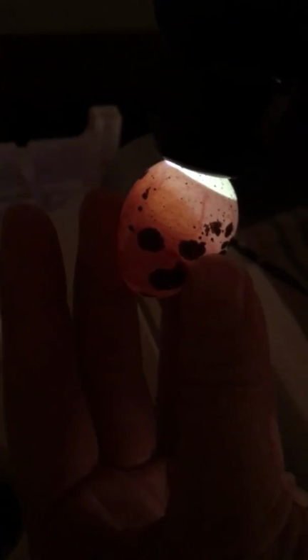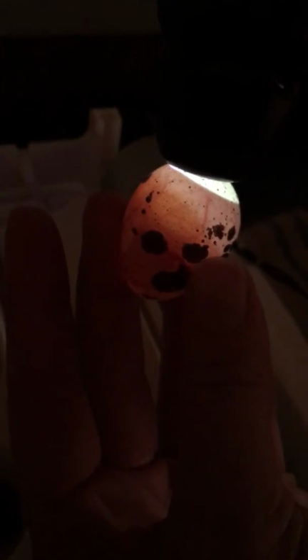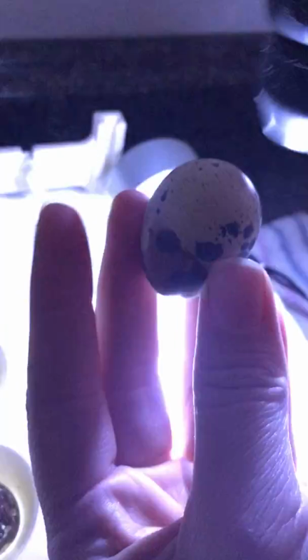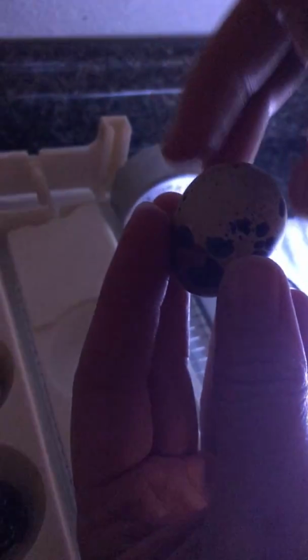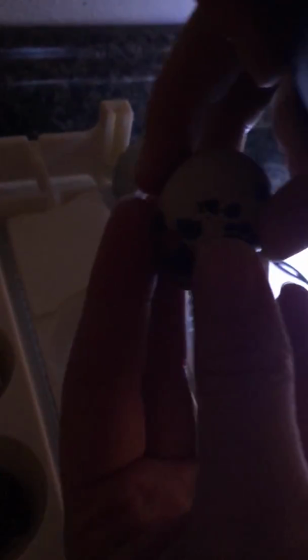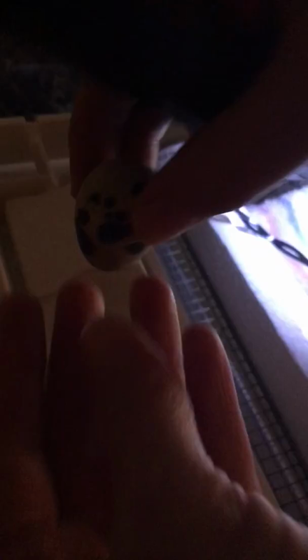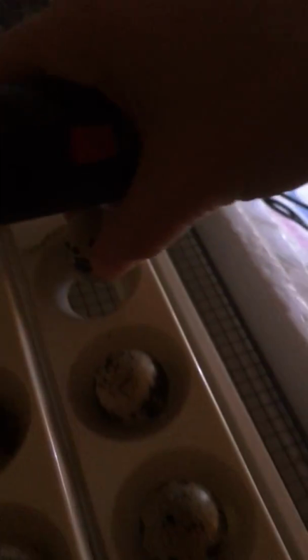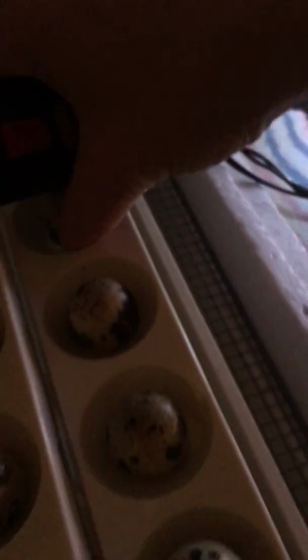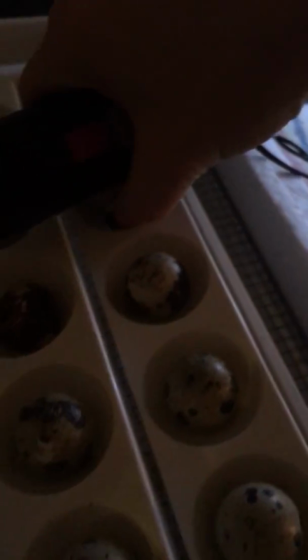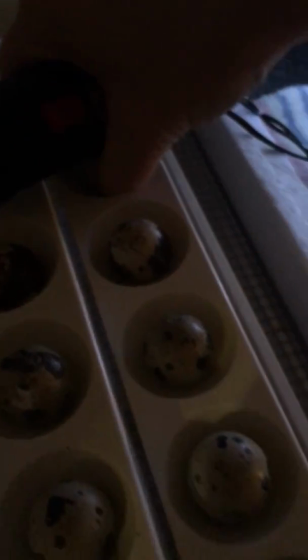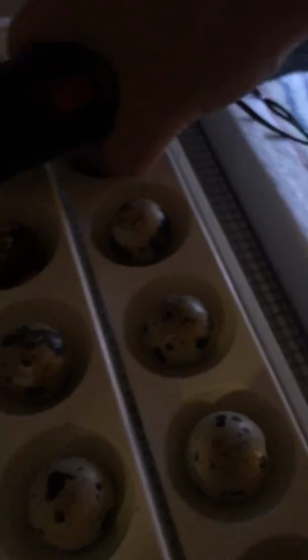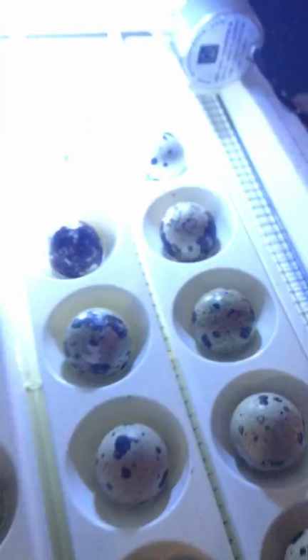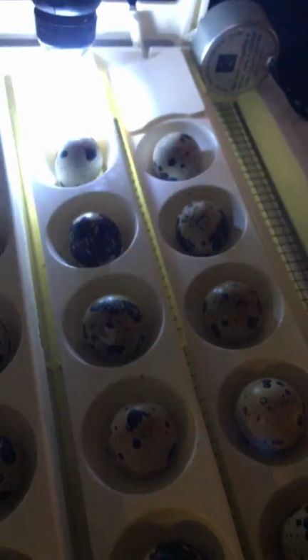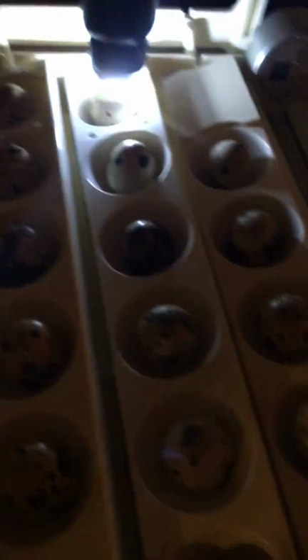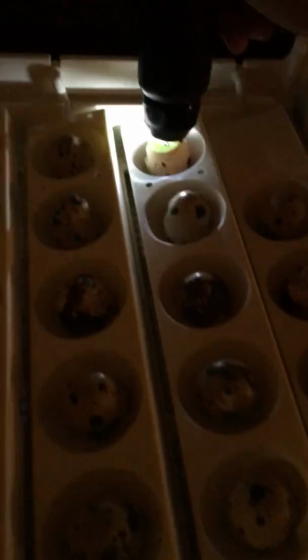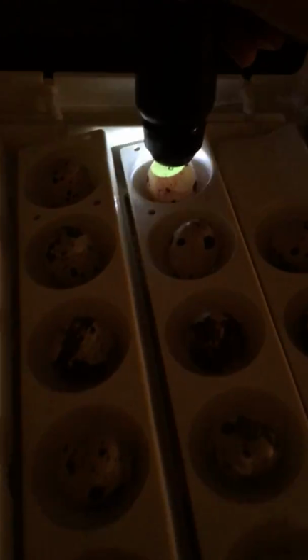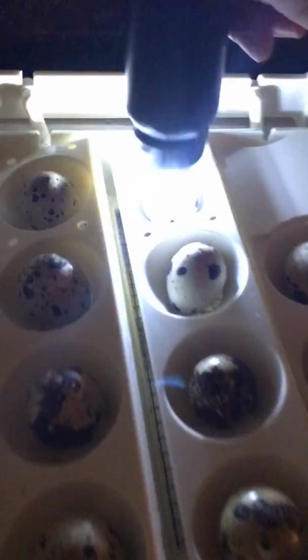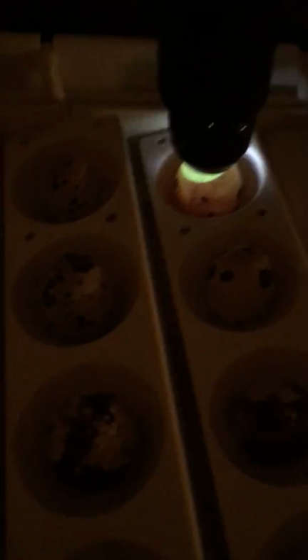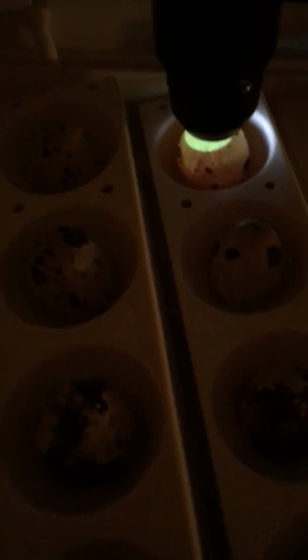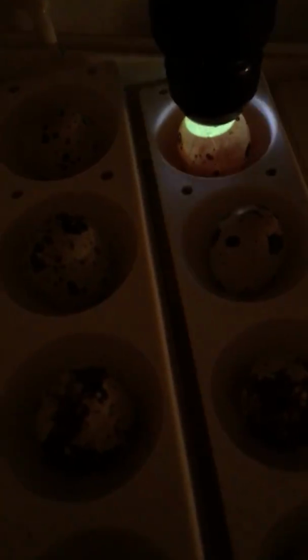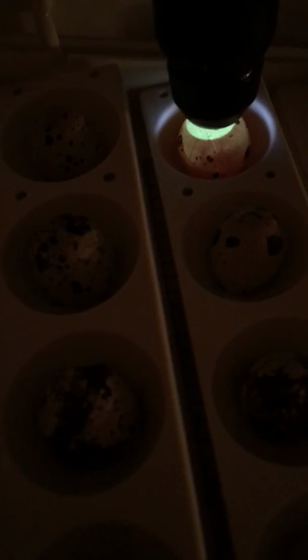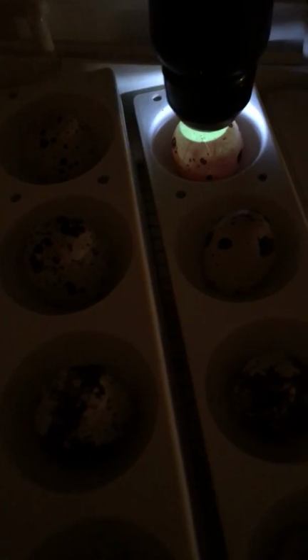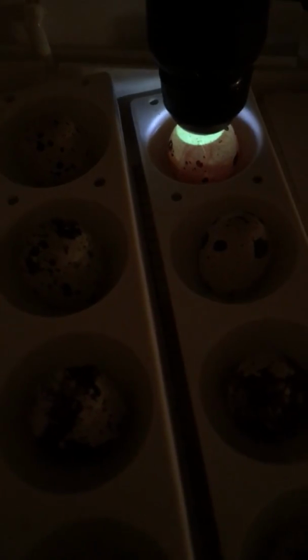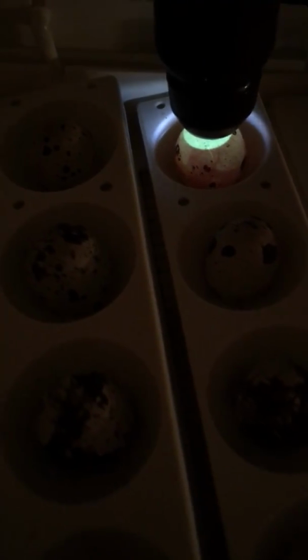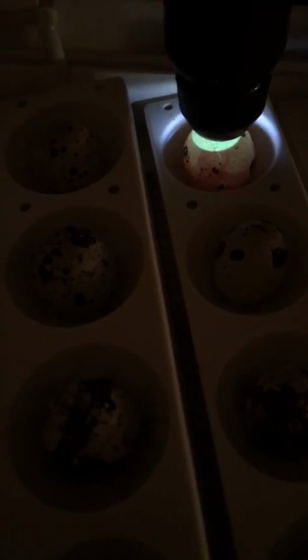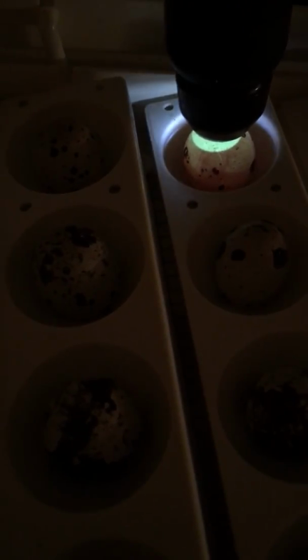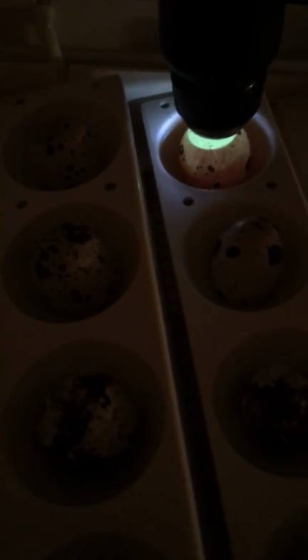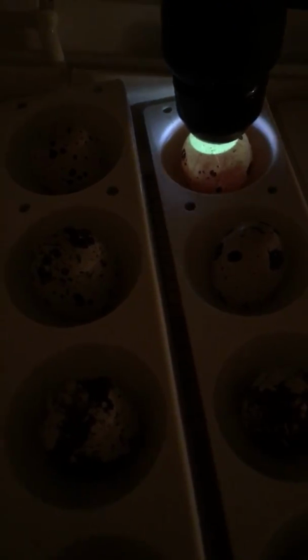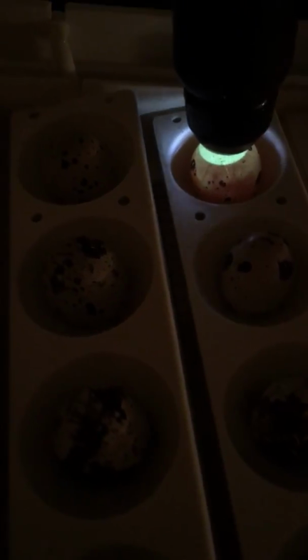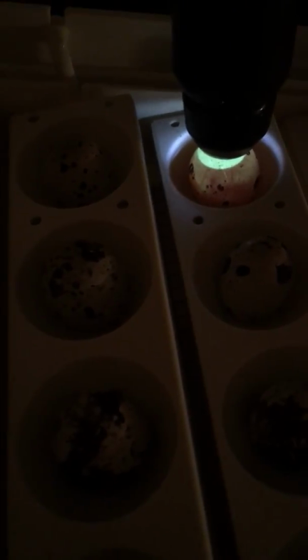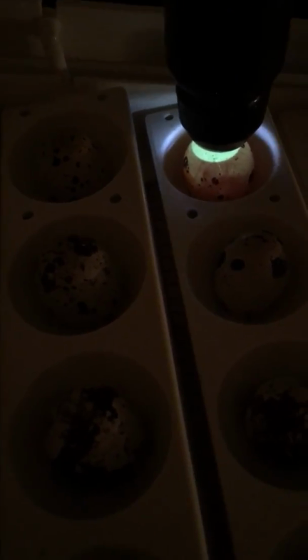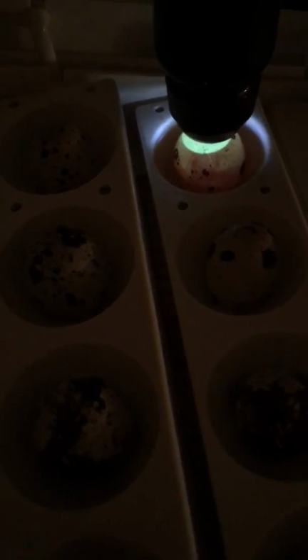Let's see if I can find one that's moving. Try this one. Oh yeah, you can see a little chick moving around in there. That's eight days.